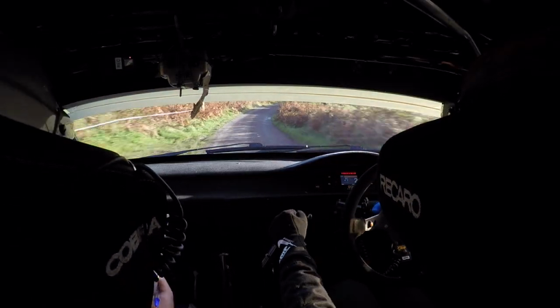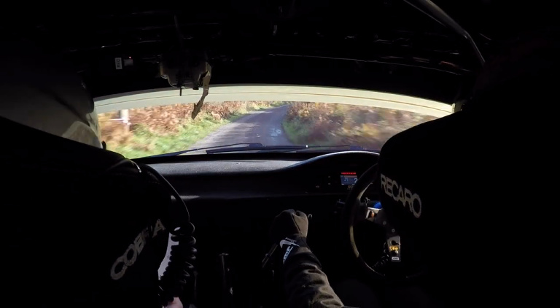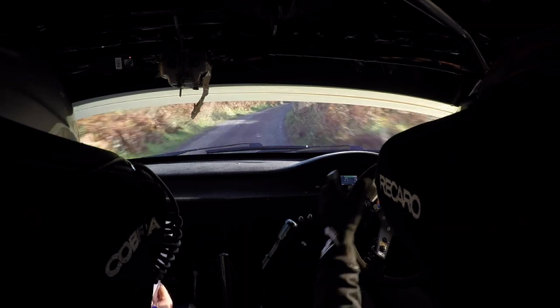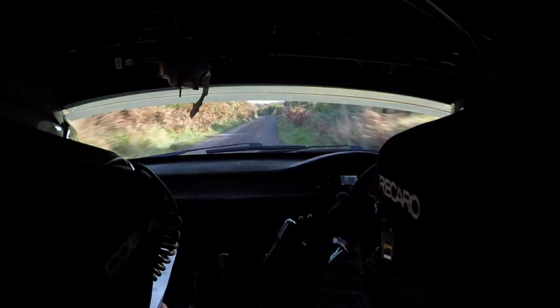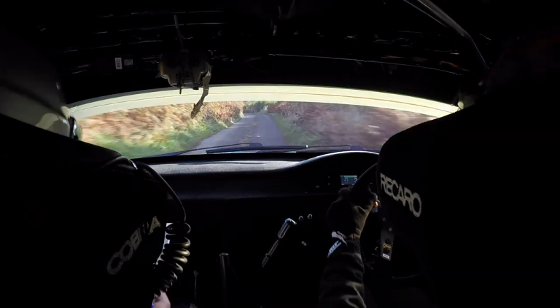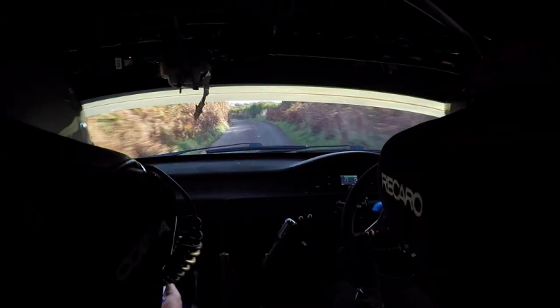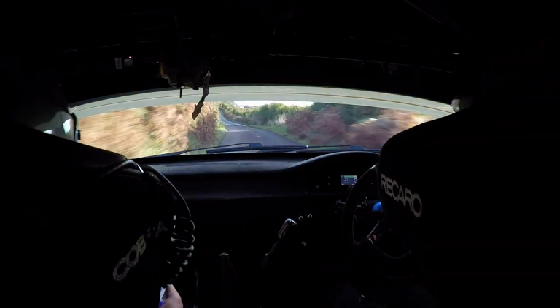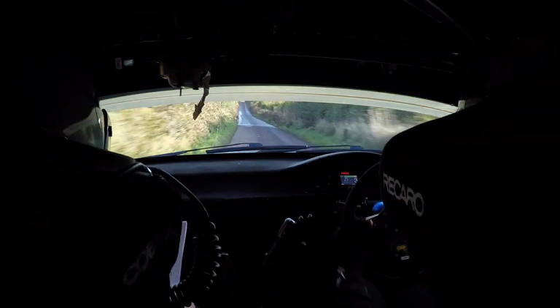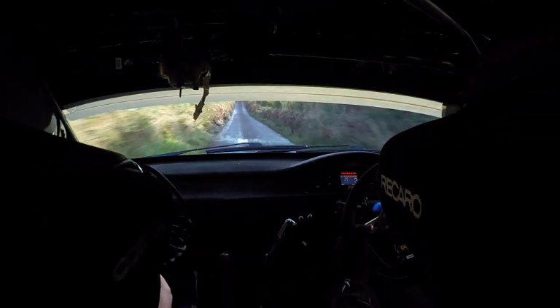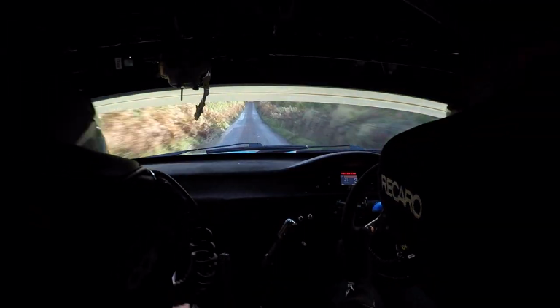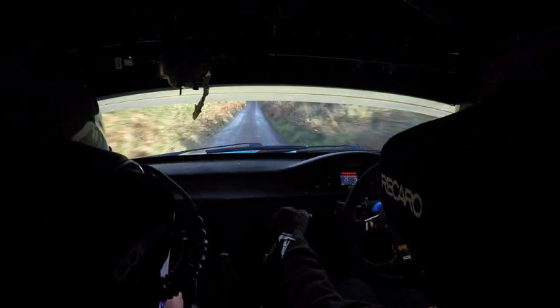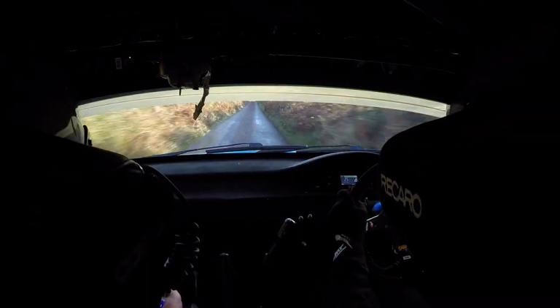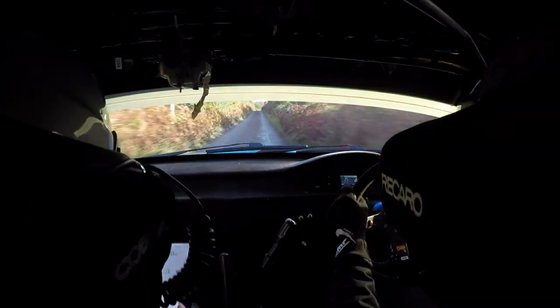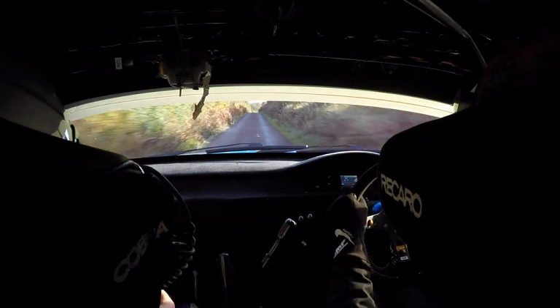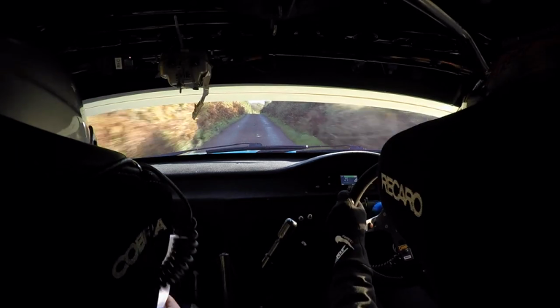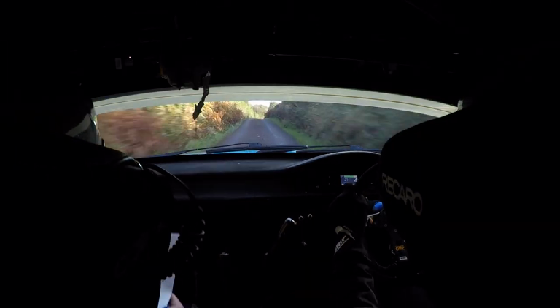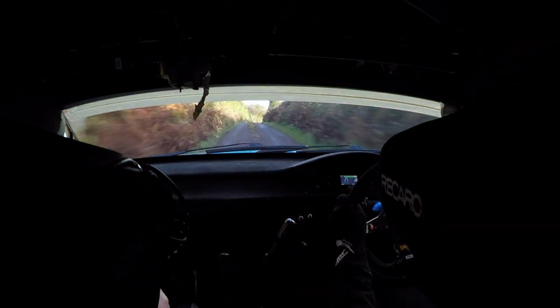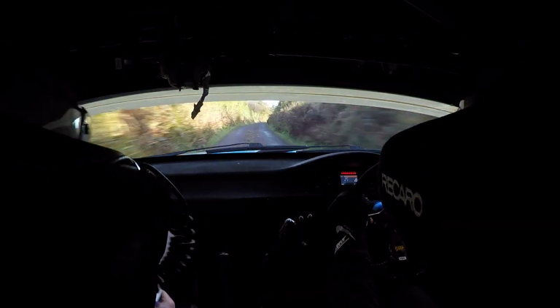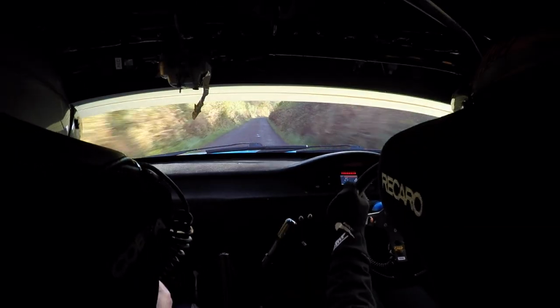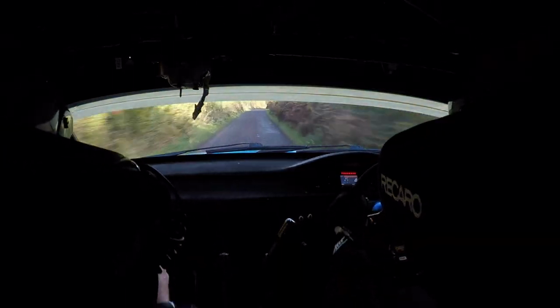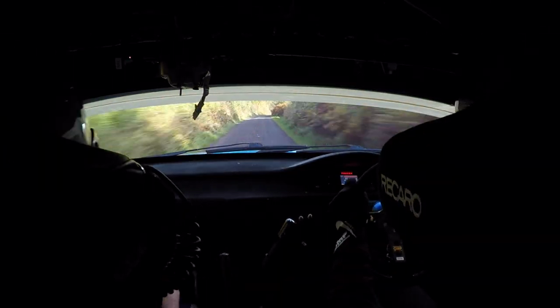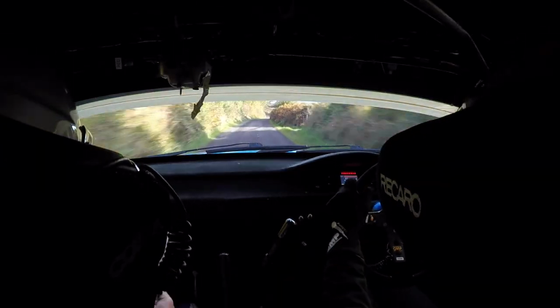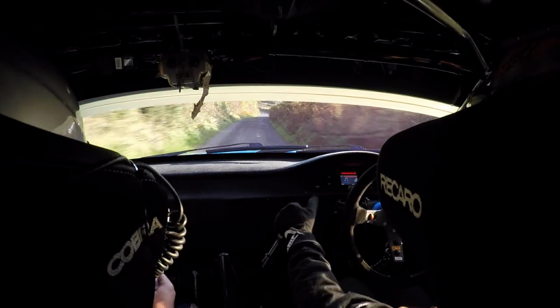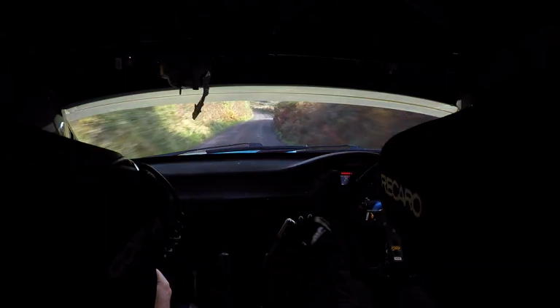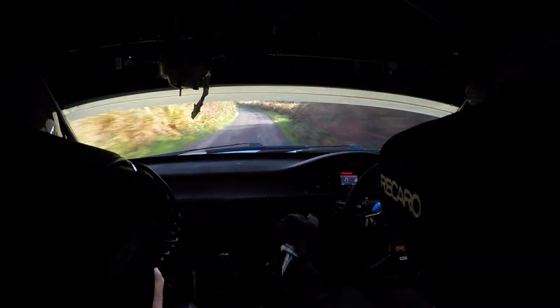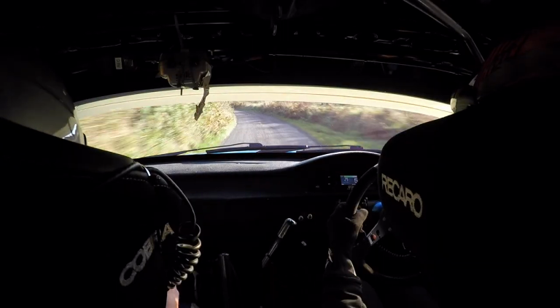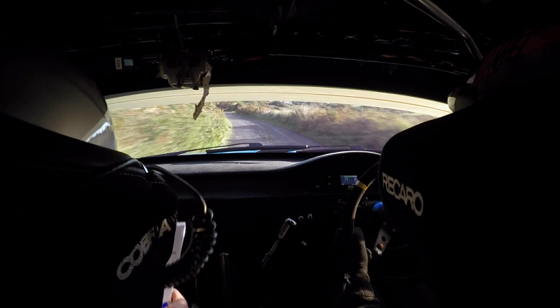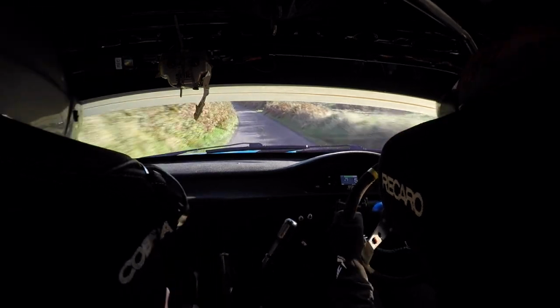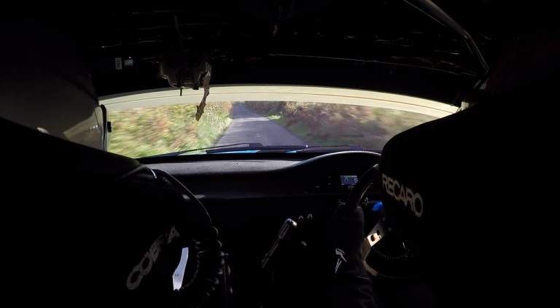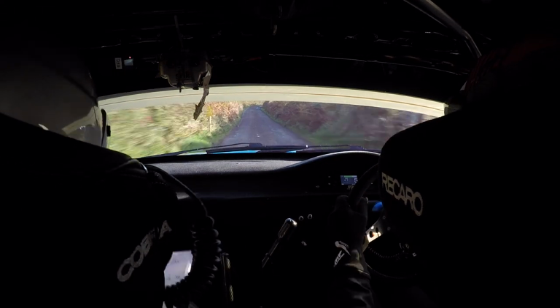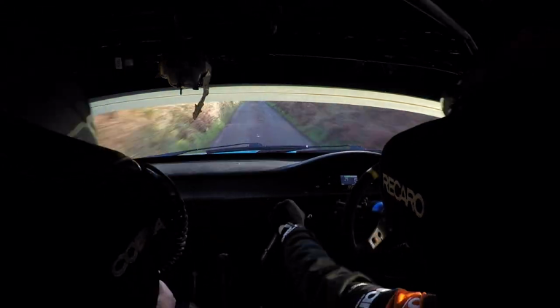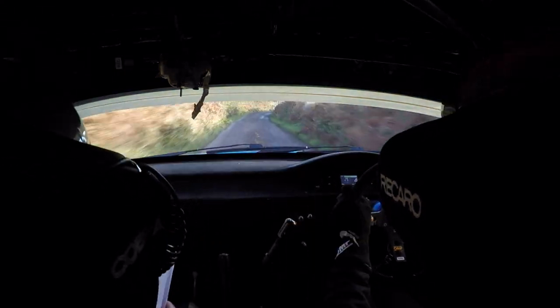And 1 left over crest. 130, 1 right over crest at the top. And 1 right again. And 2 left all okay. 2 left all okay. 80 to care 3 right flat, 1 left kink.